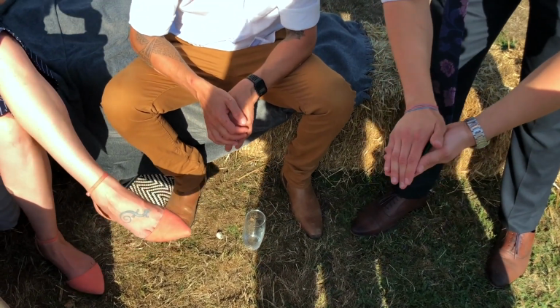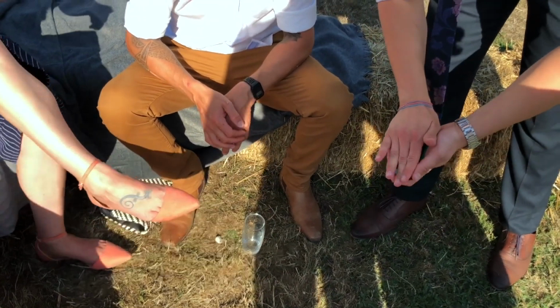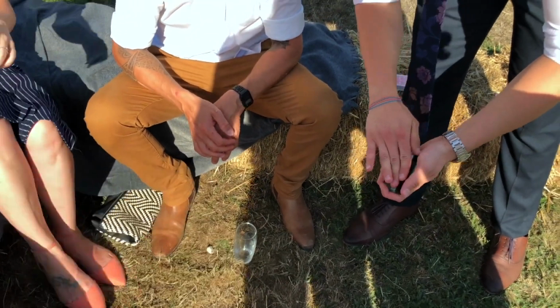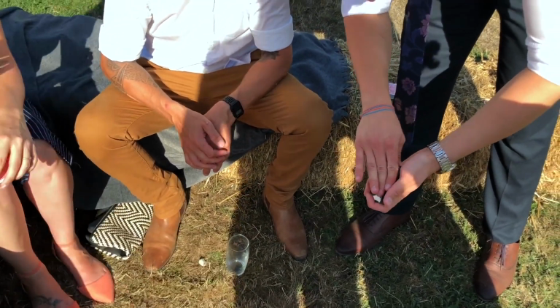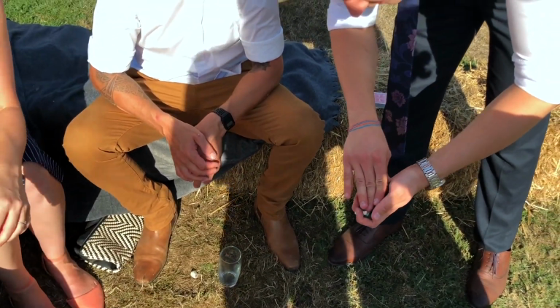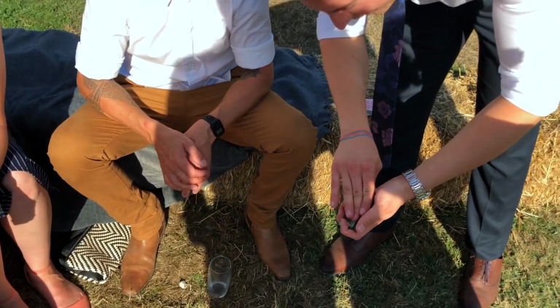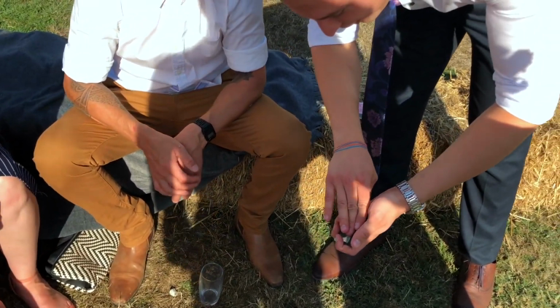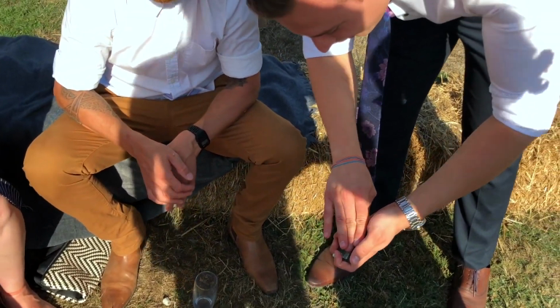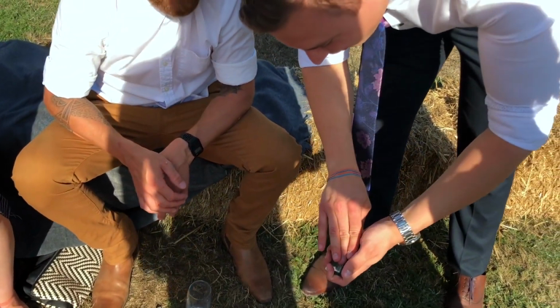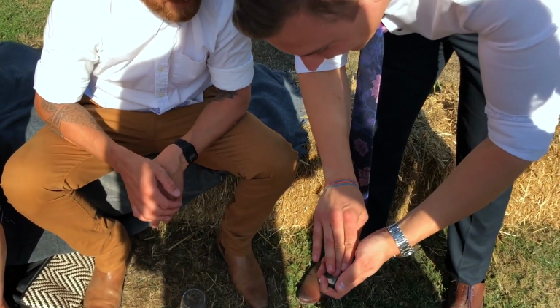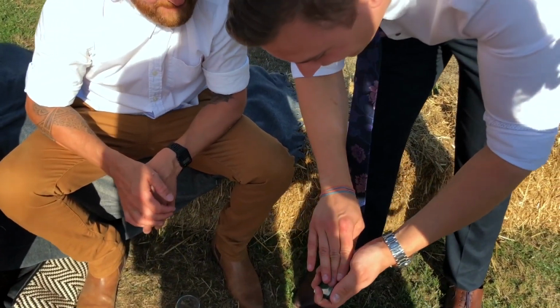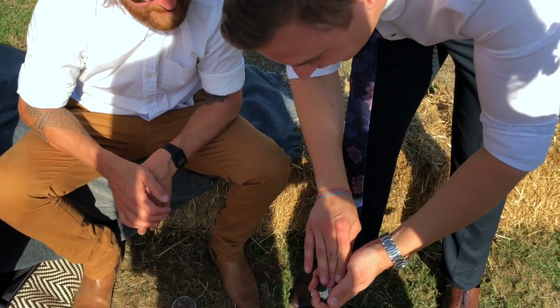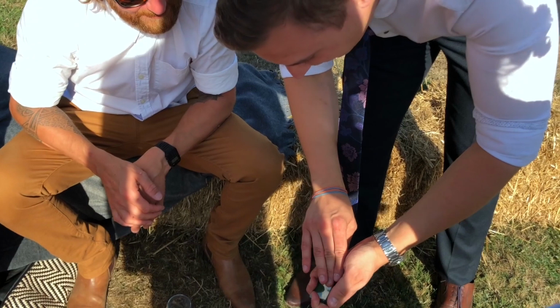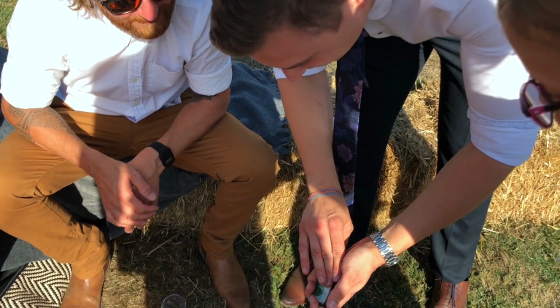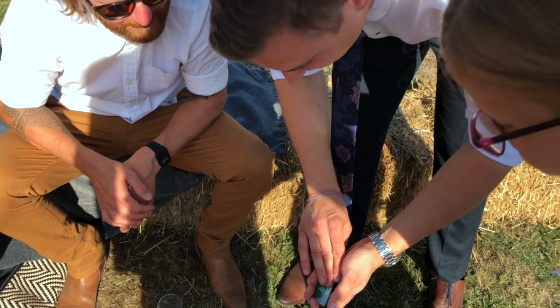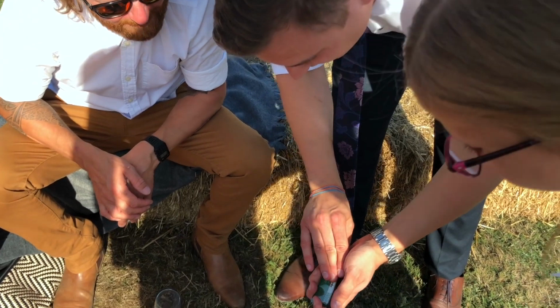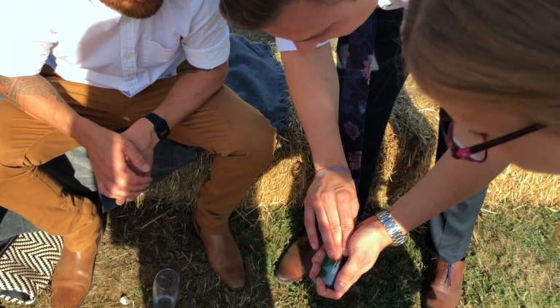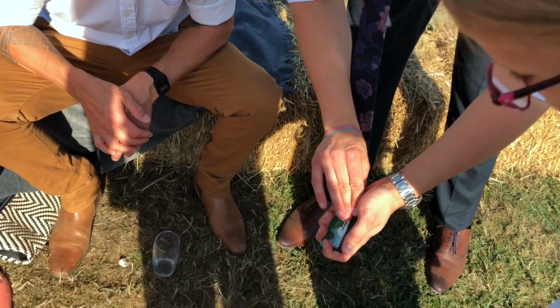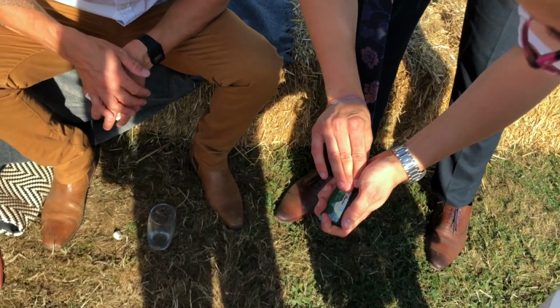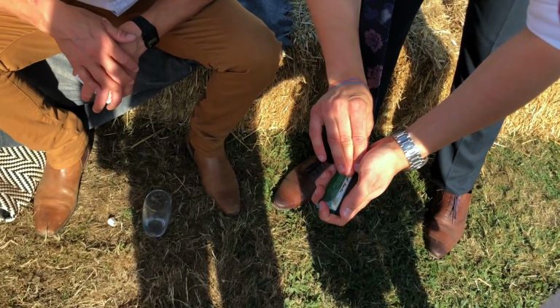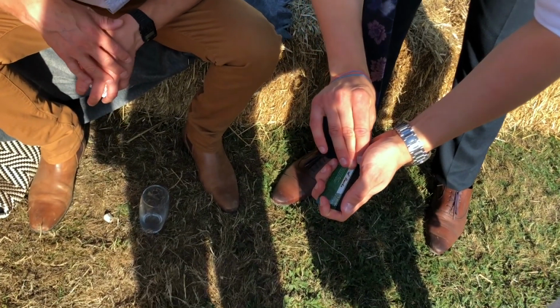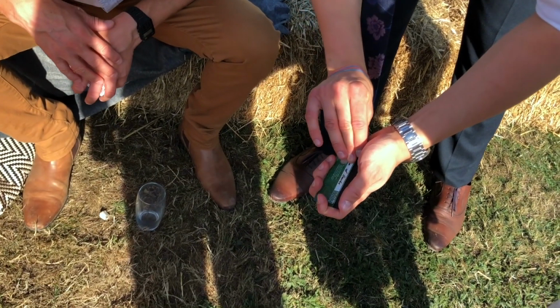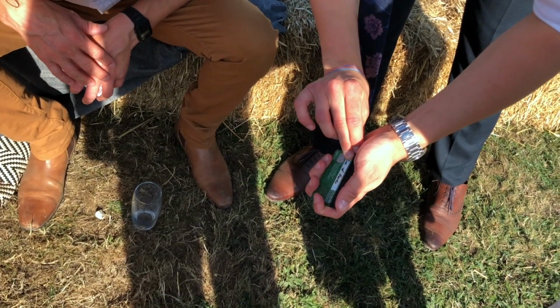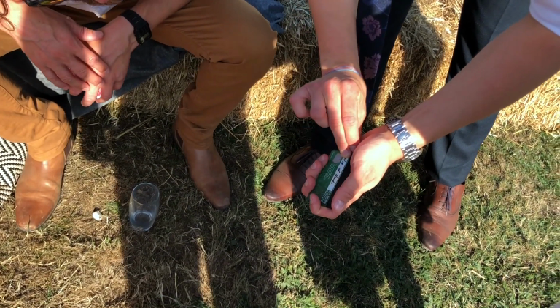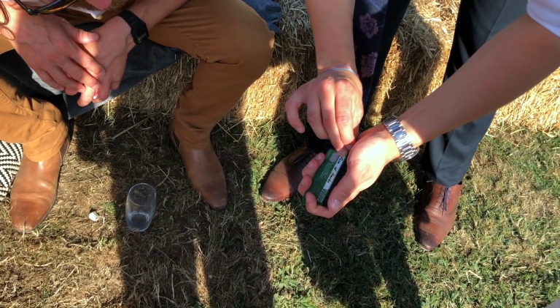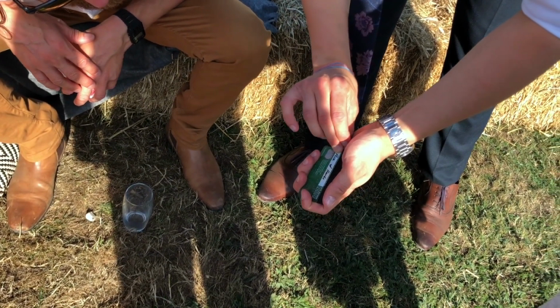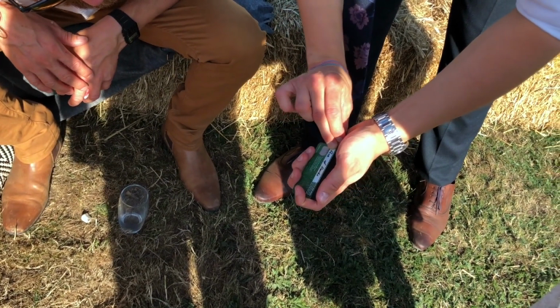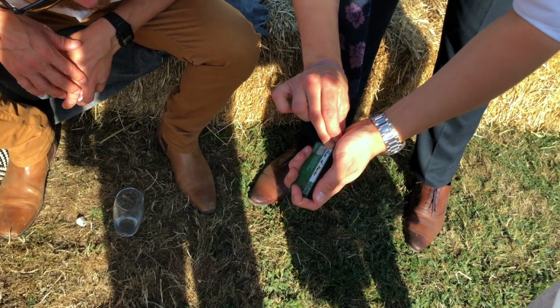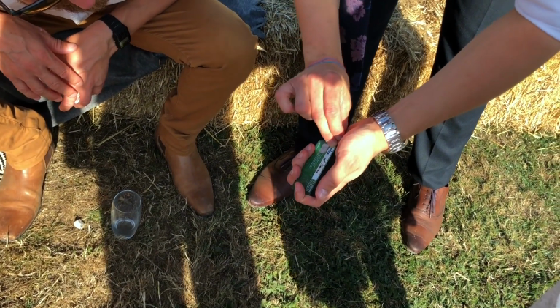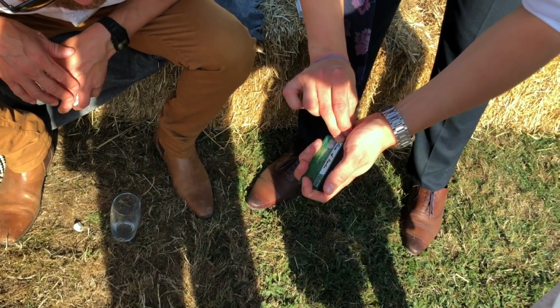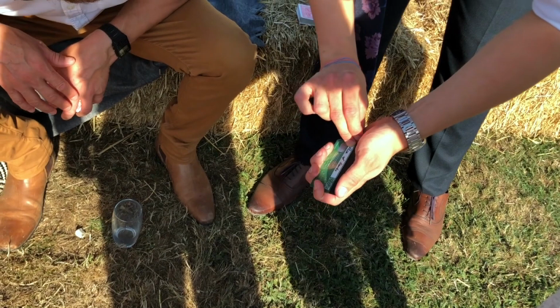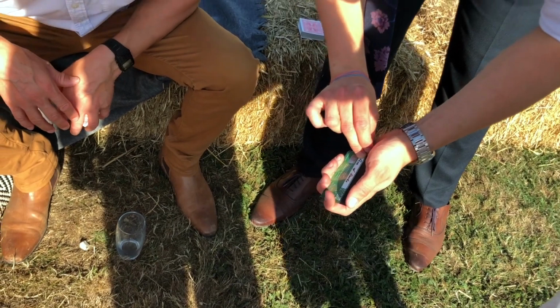Think of your card and look right here. If I just rub the signature, I can get the signature to change to spell out the ace of hearts. Is that your card?